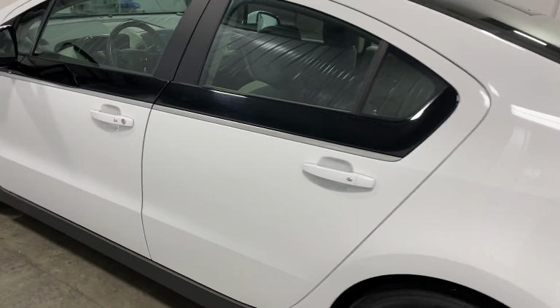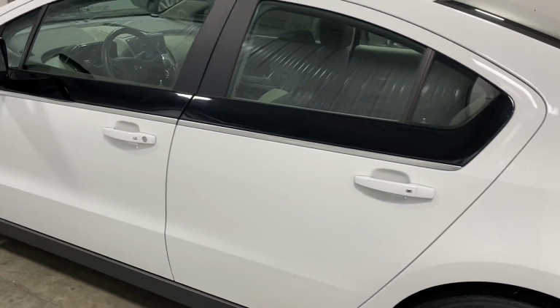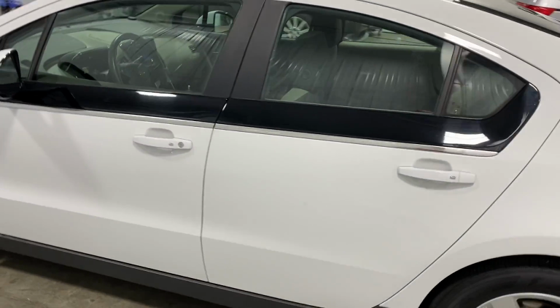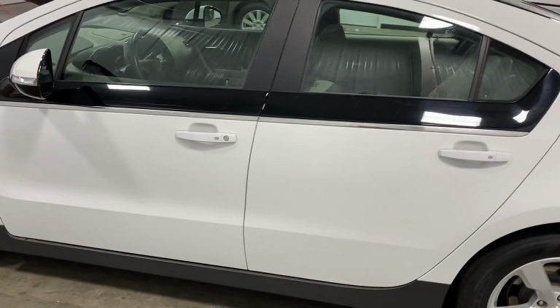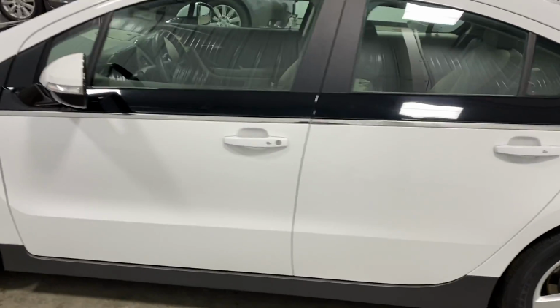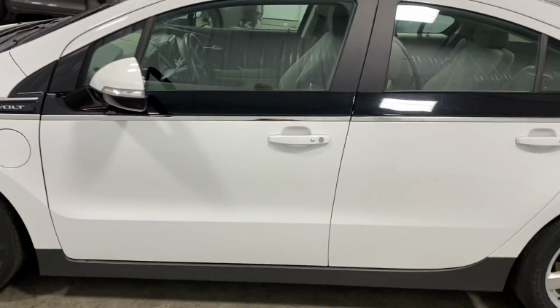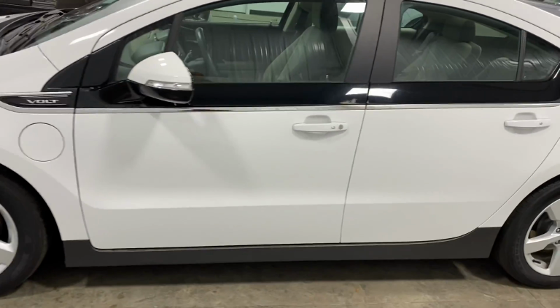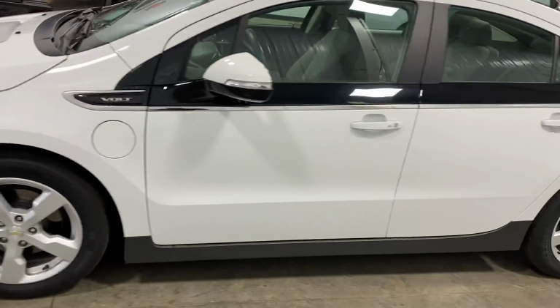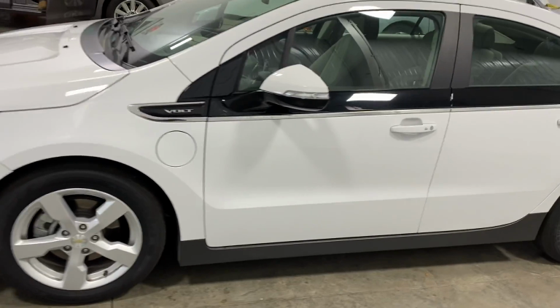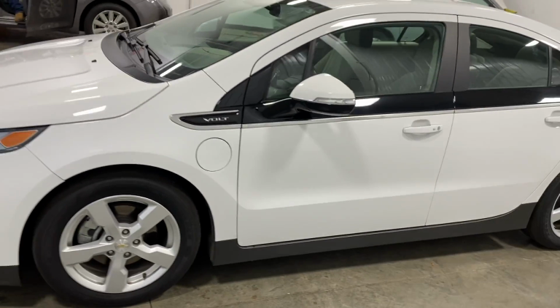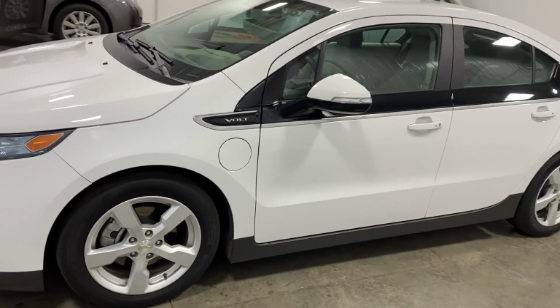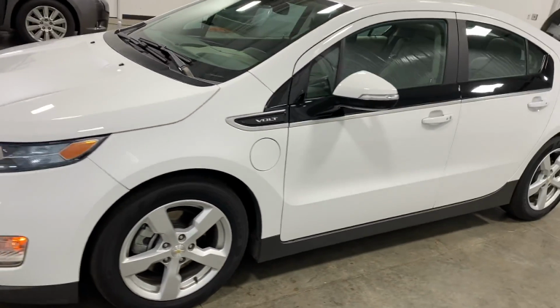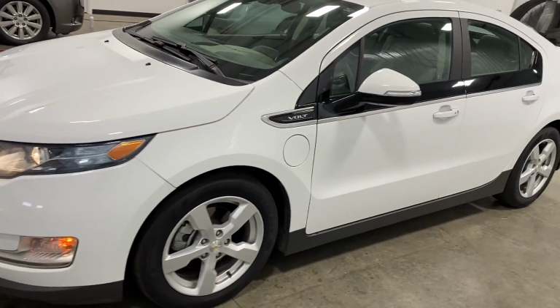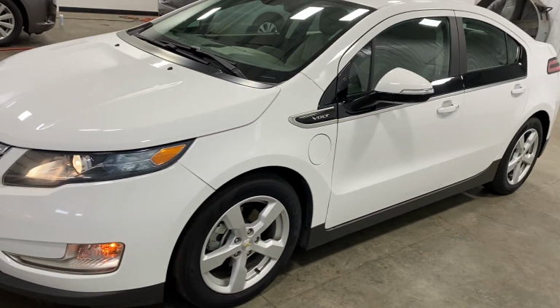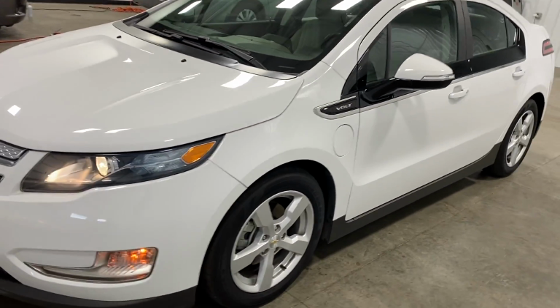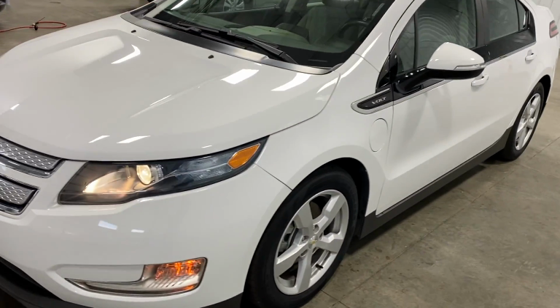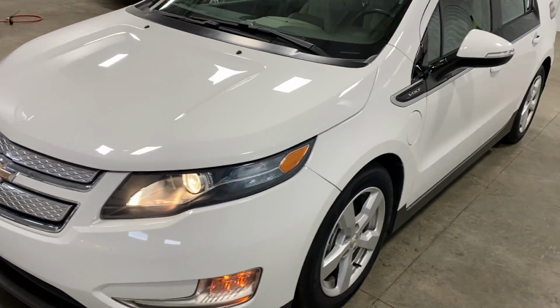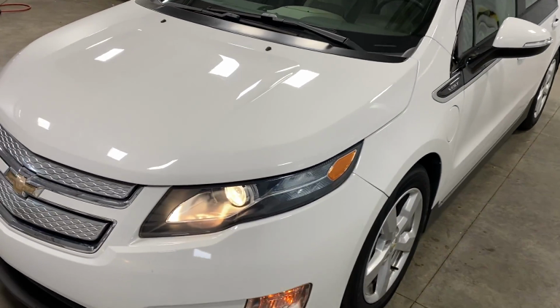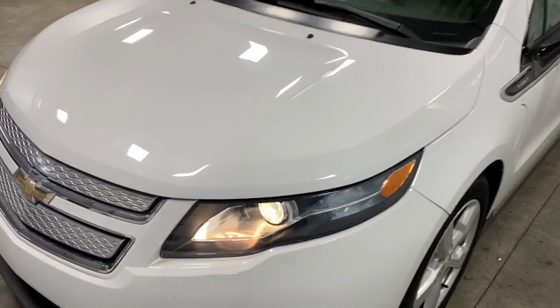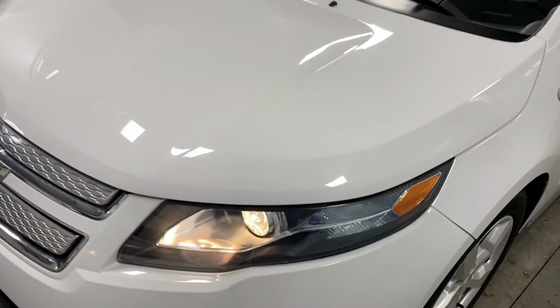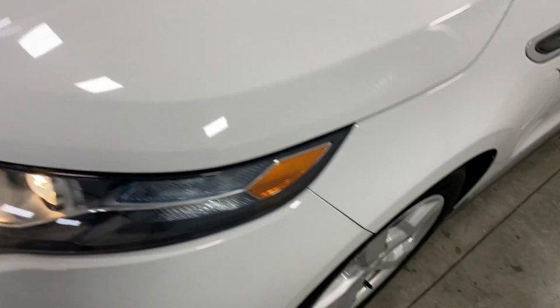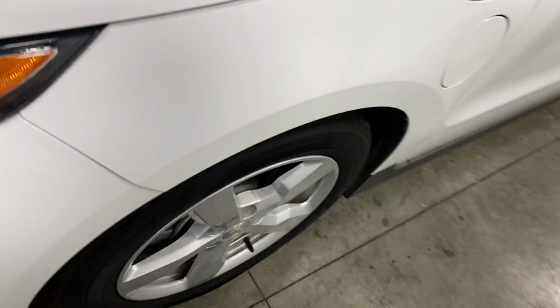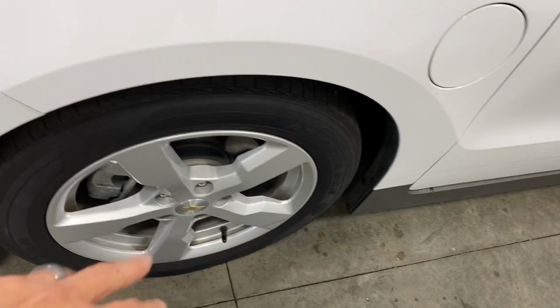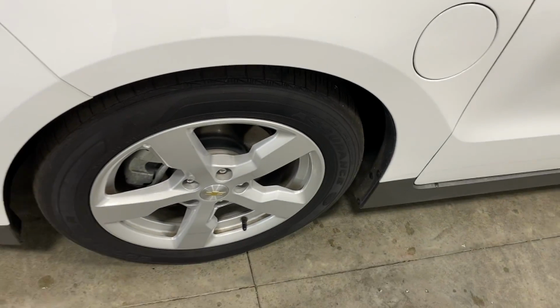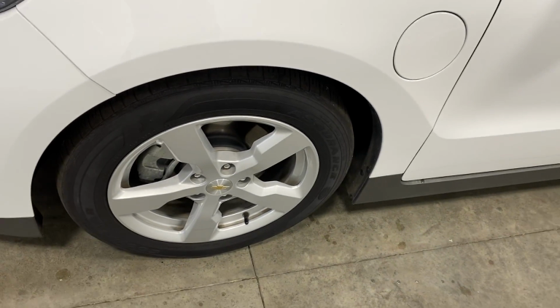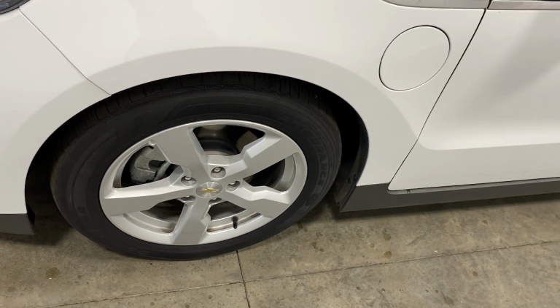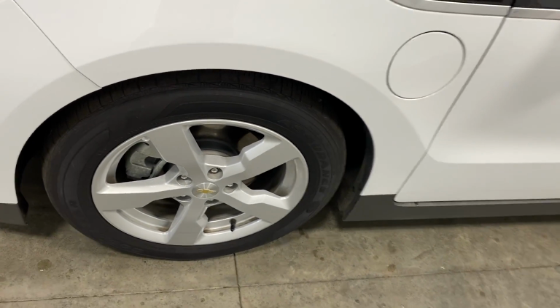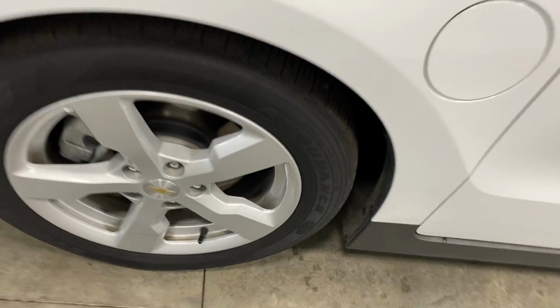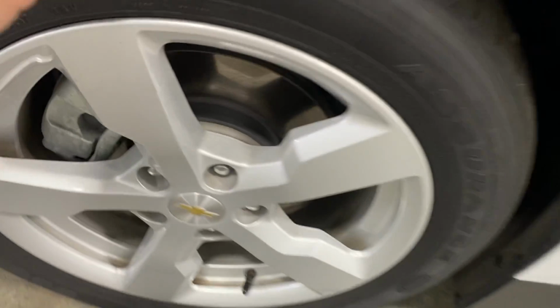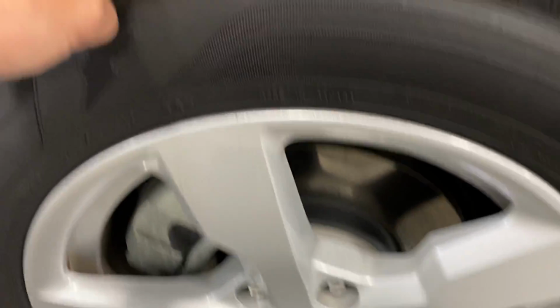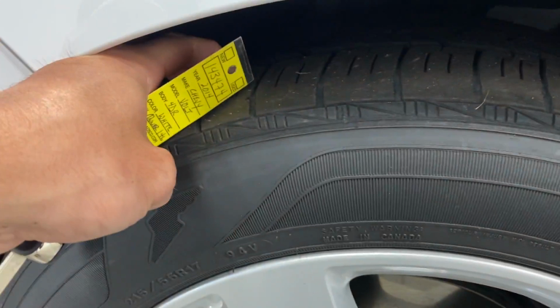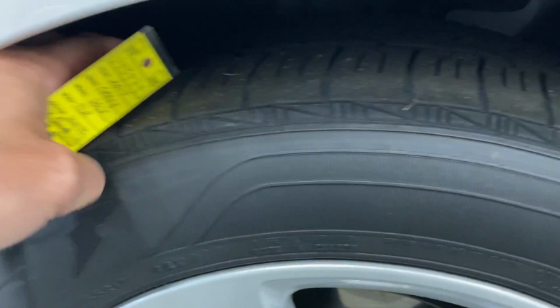I'm going to do a quick exterior shot so you can get an idea of just how clean it is on the outside, then we'll move inside and go over some of the really cool features. The rims have no curbing or scratching — they're all super clean. Tires are knee-deep in tread.